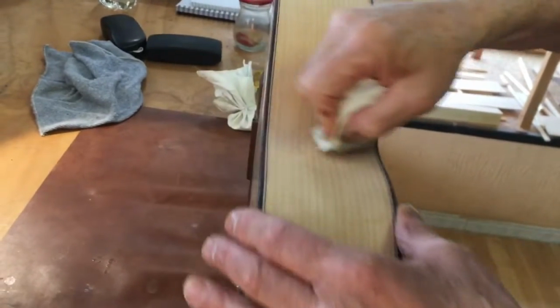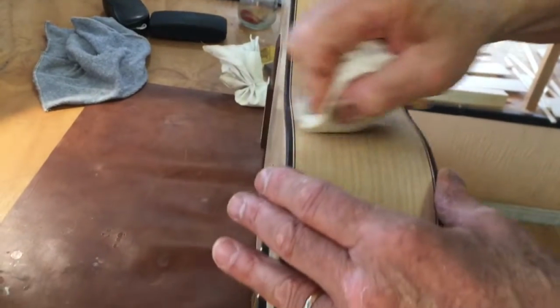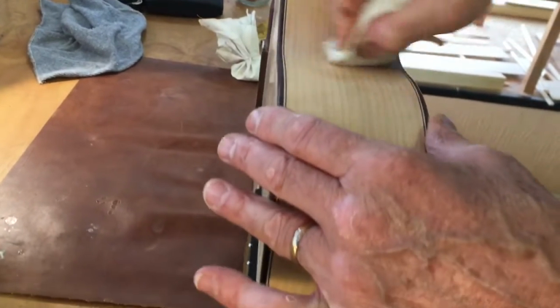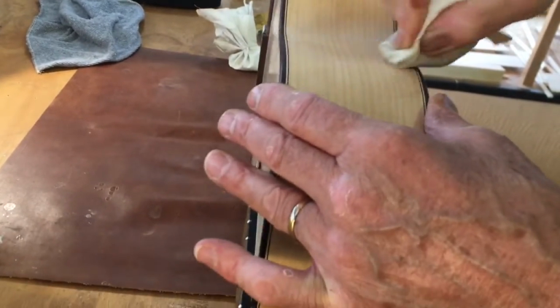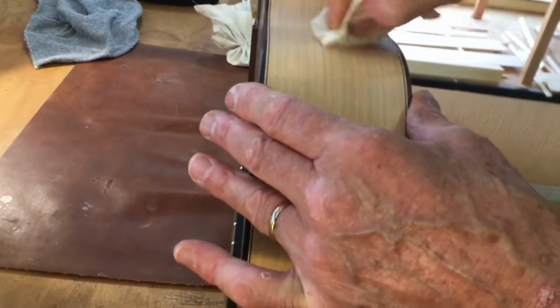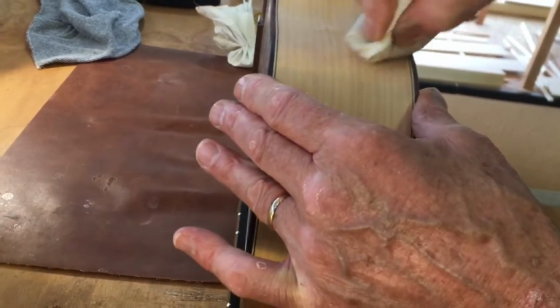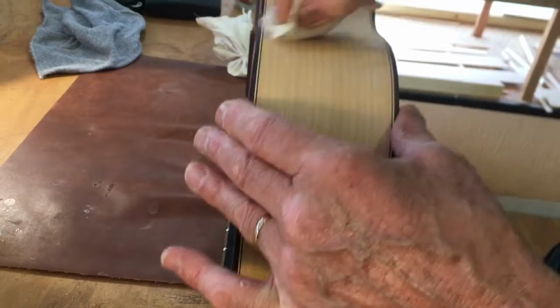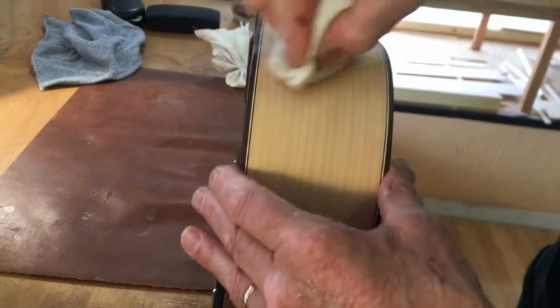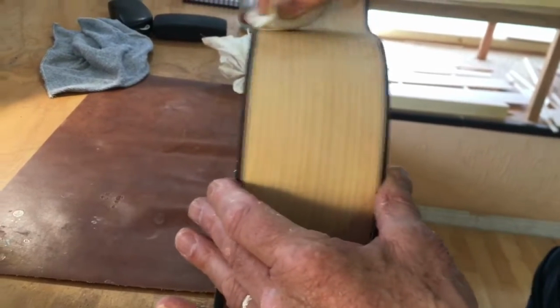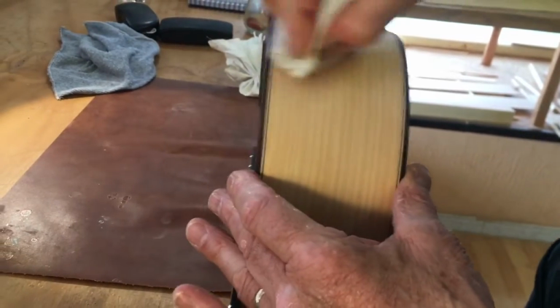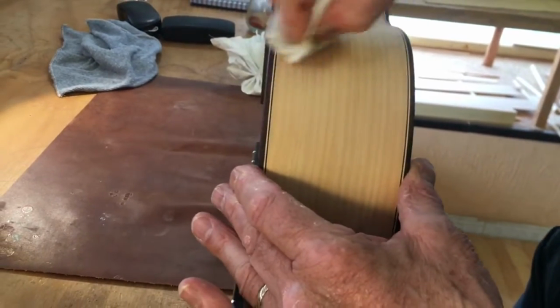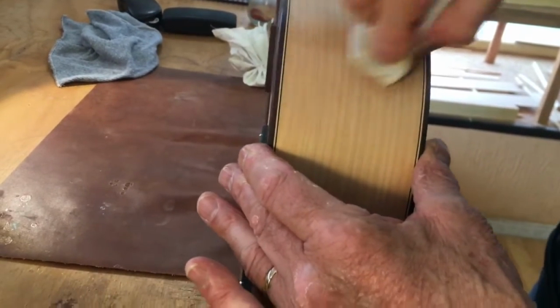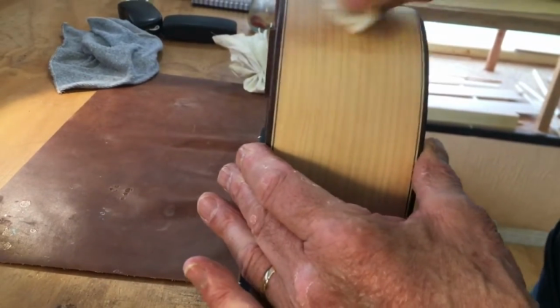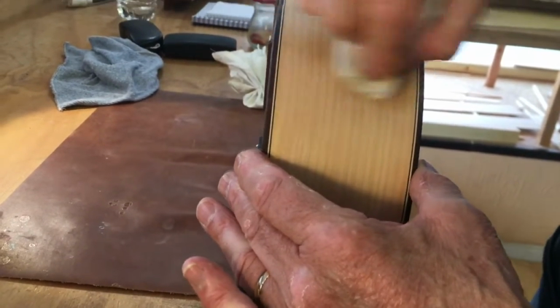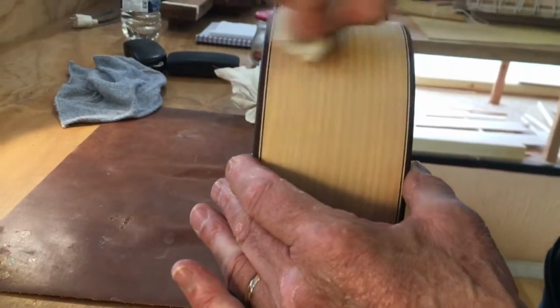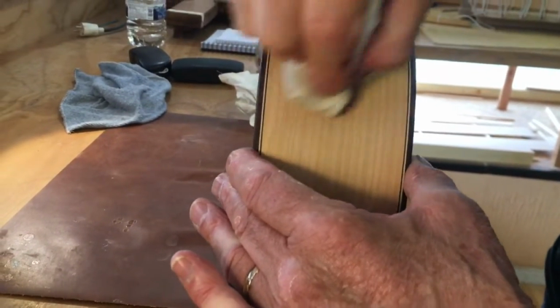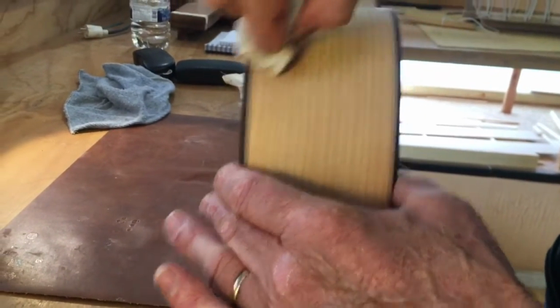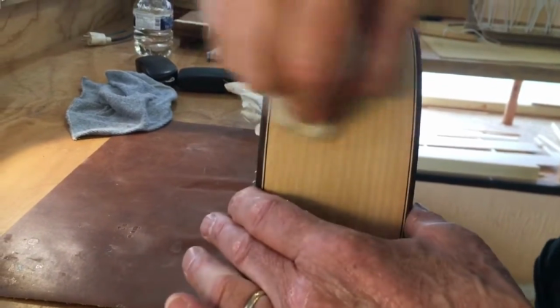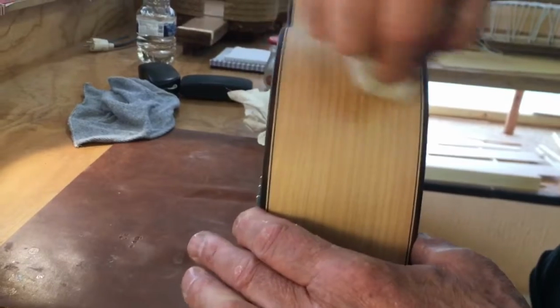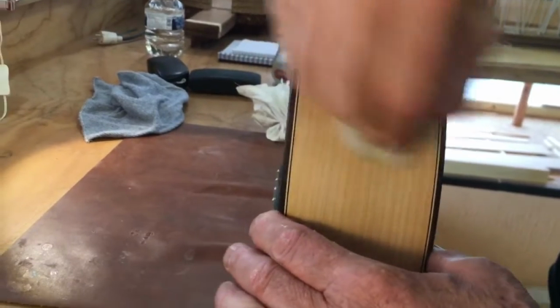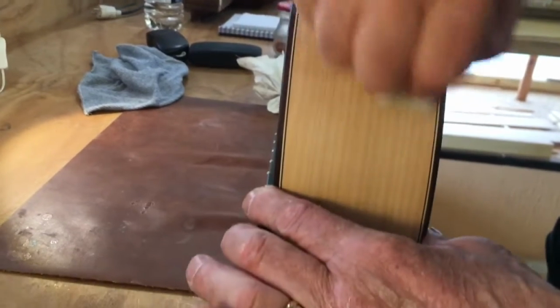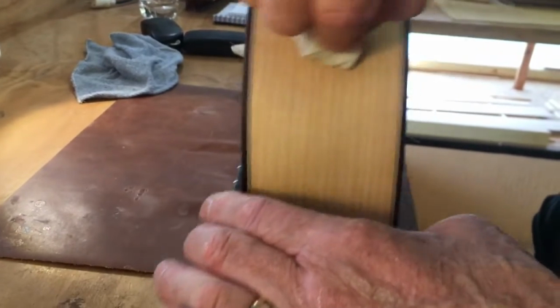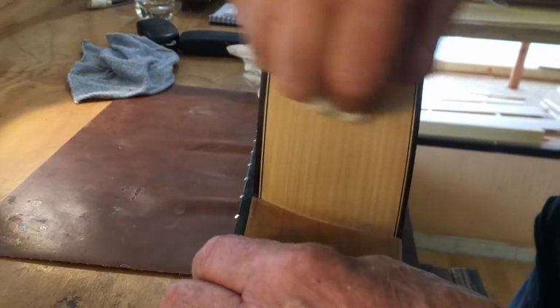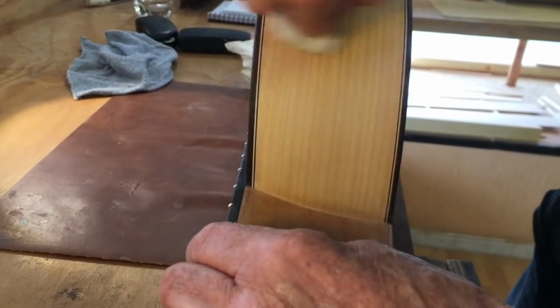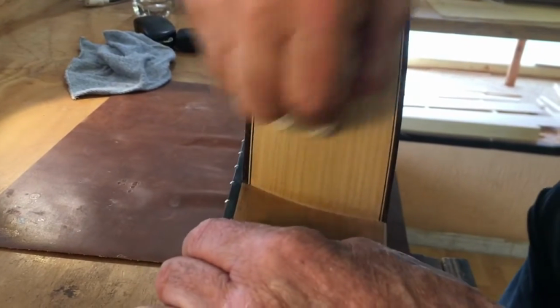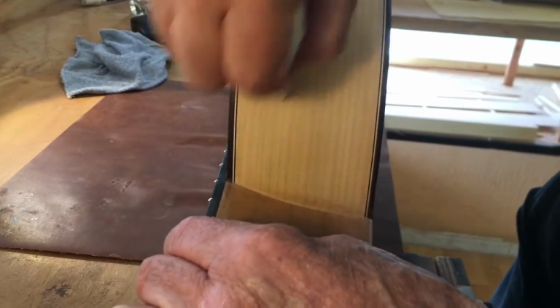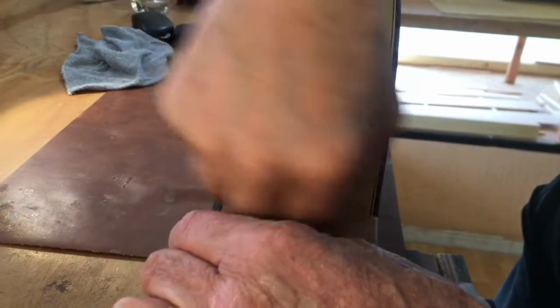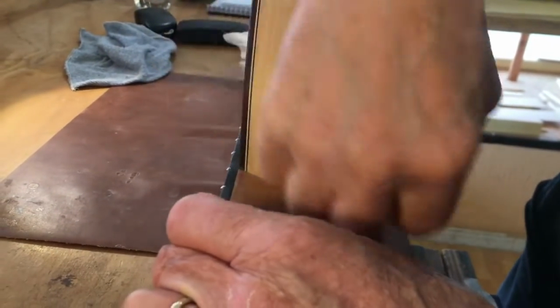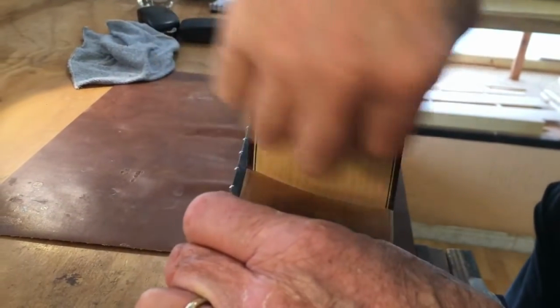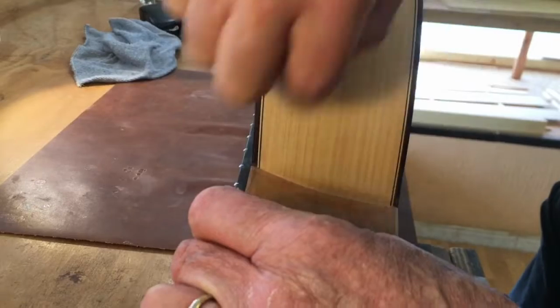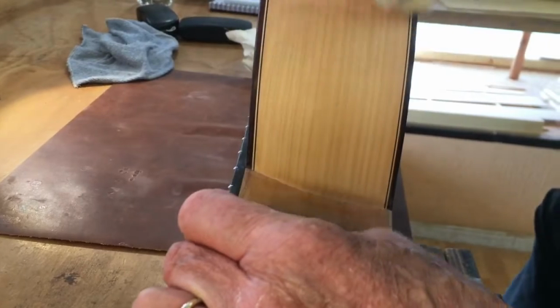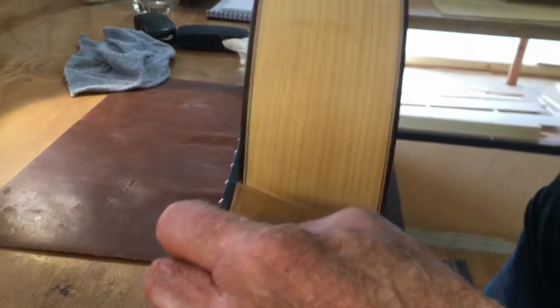Wax on, wax off. Basically working that surface flat. Smooth, pumice, alcohol, and a few crazy drops of shellac. Nice, everything gets together.